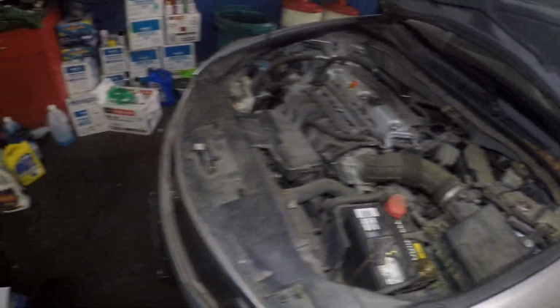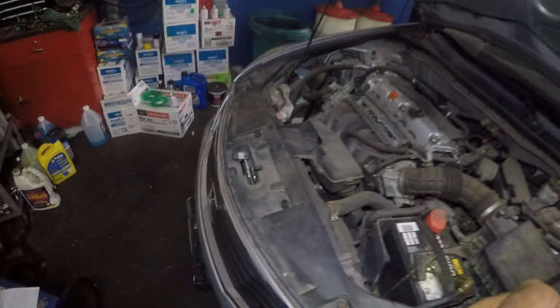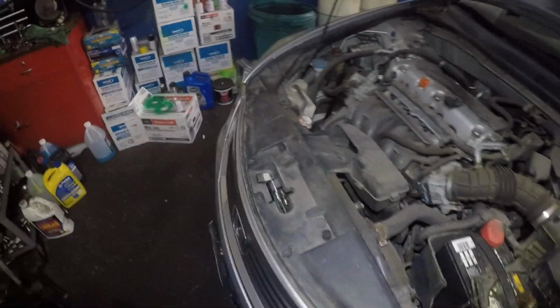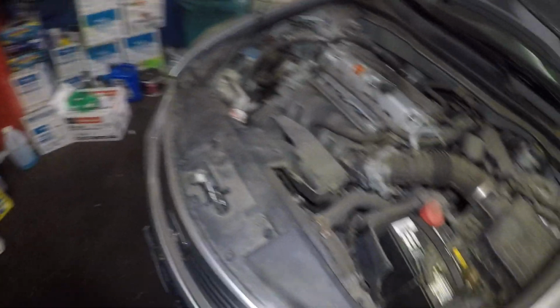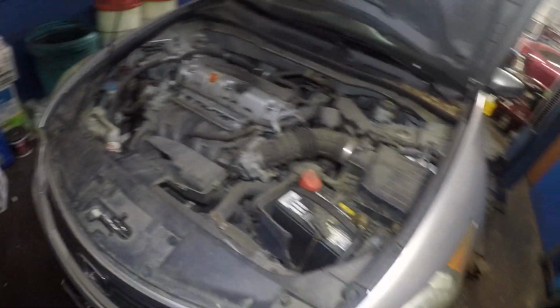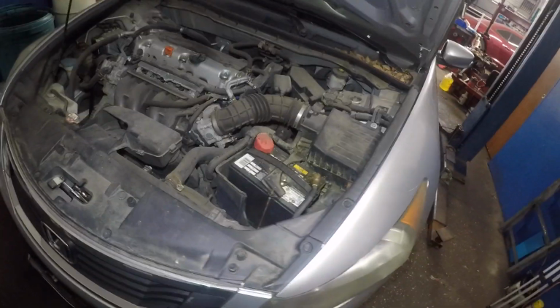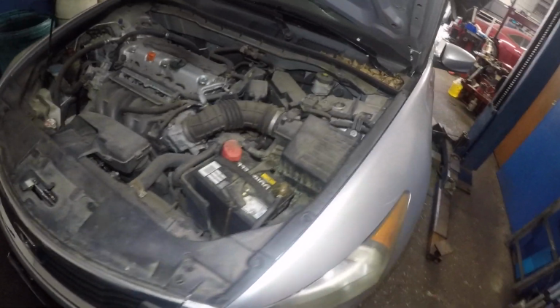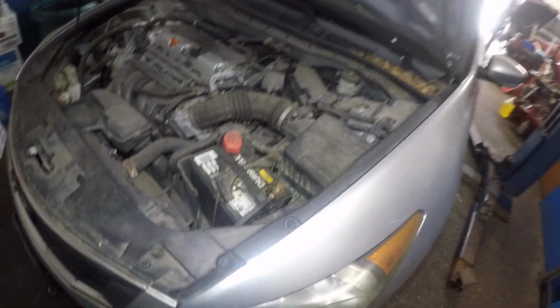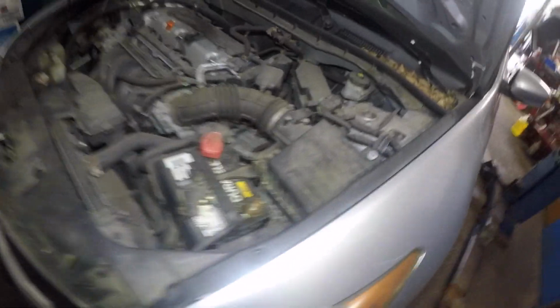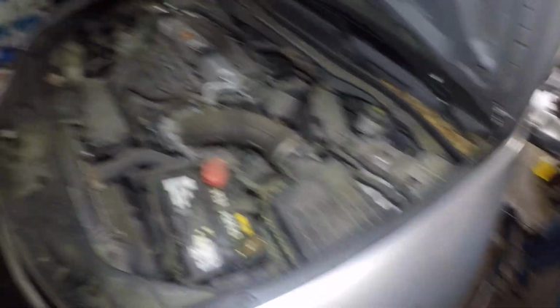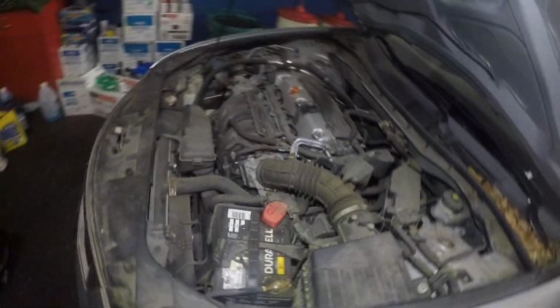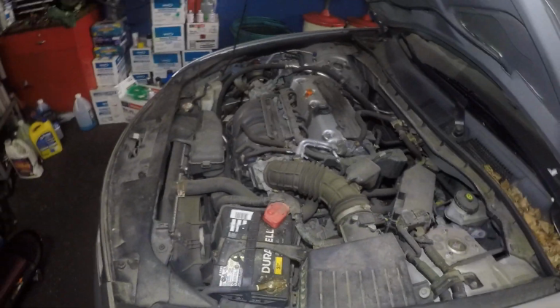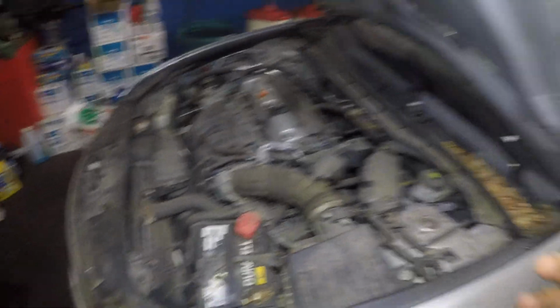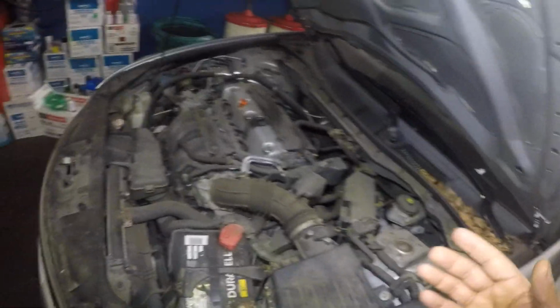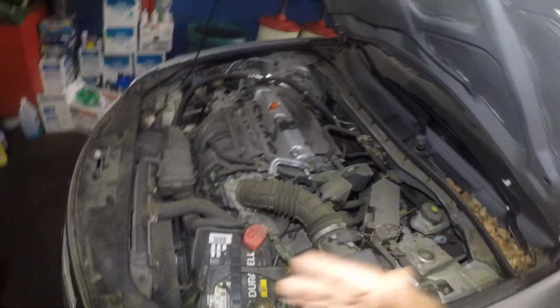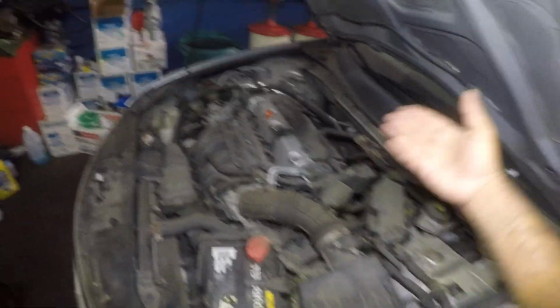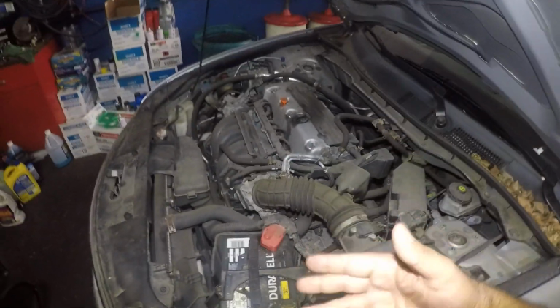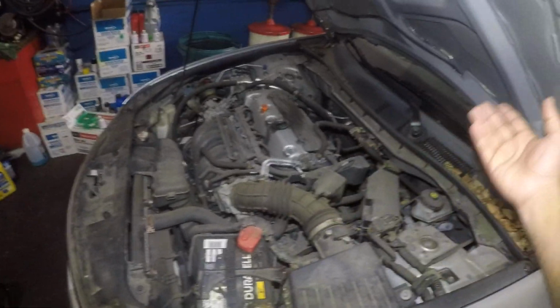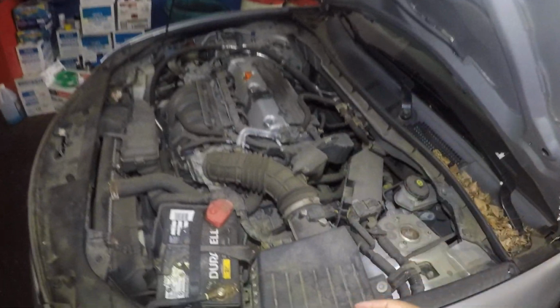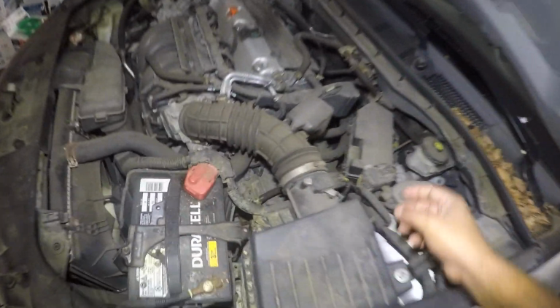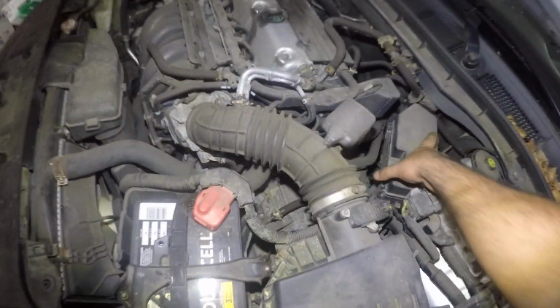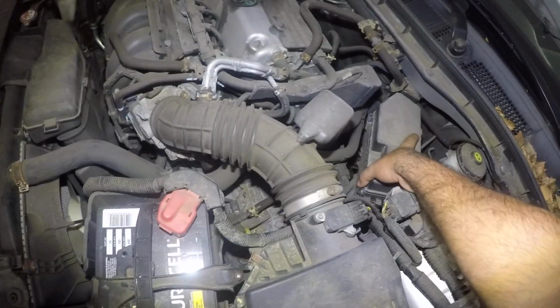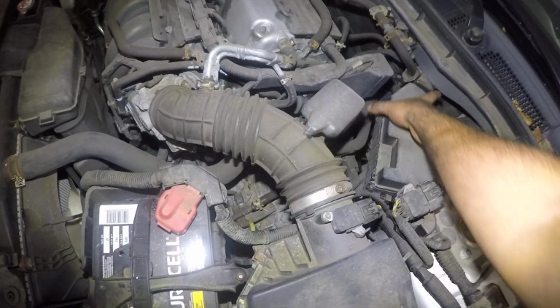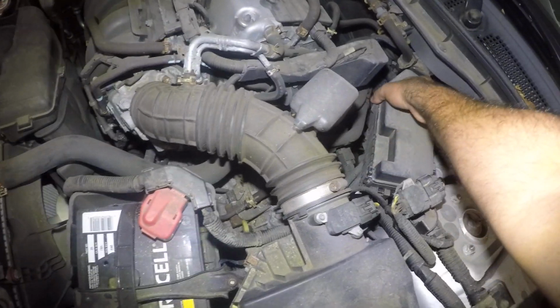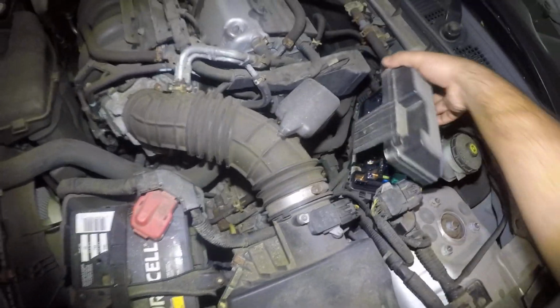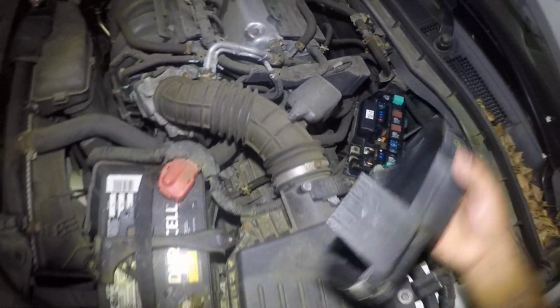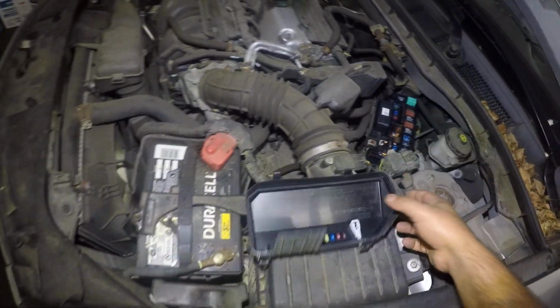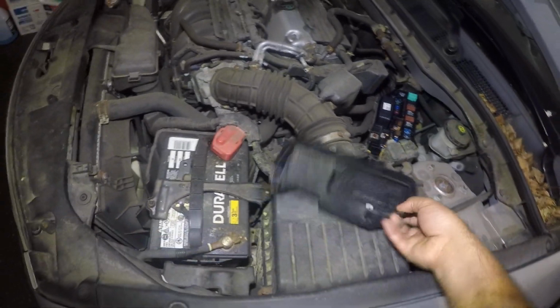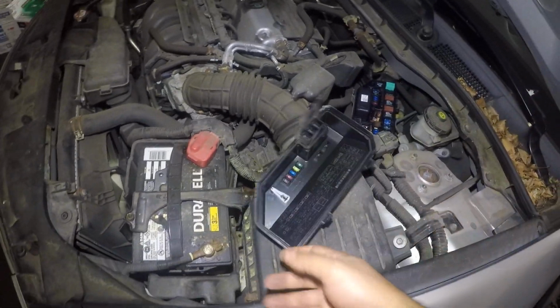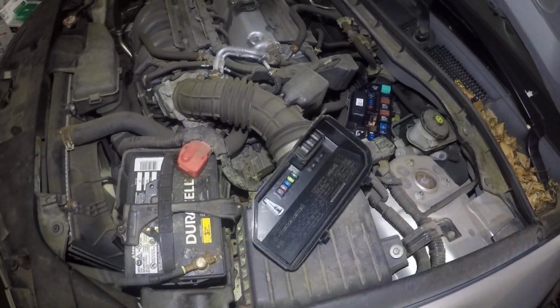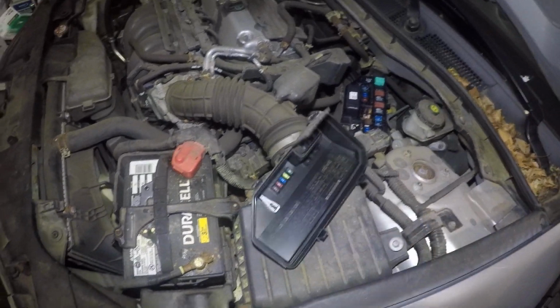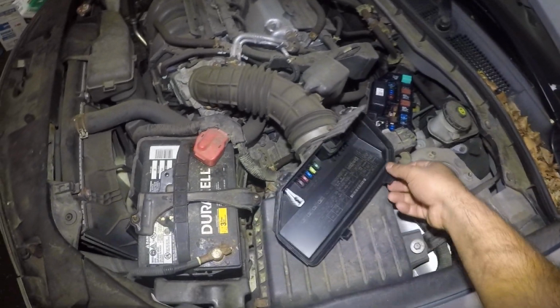I get a lot of cars that have blown AC fuses. The reason why the AC fuse blows is because you're traveling on a long drive and your AC fuse will give up, because it will heat up and pull in too many amperage.